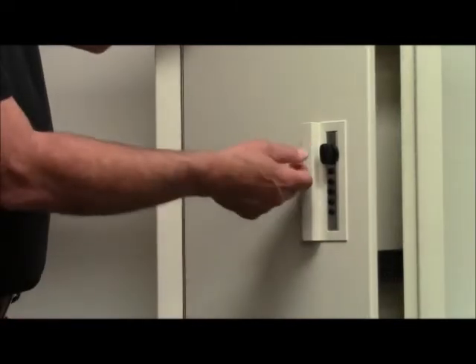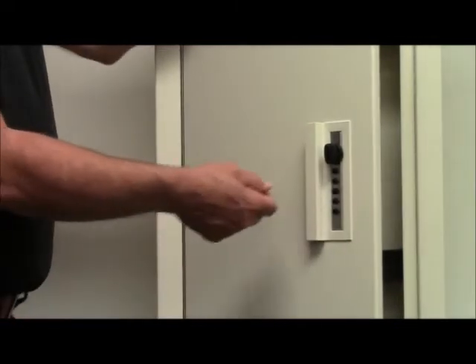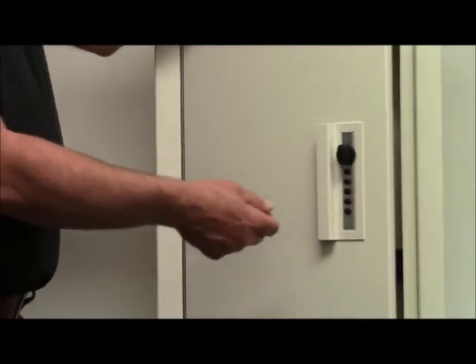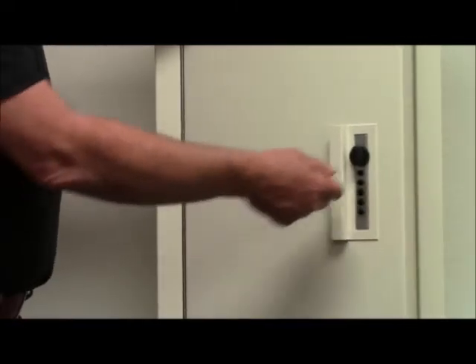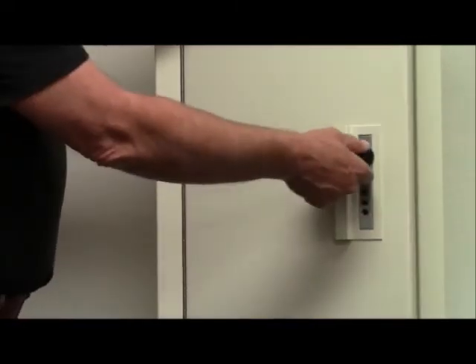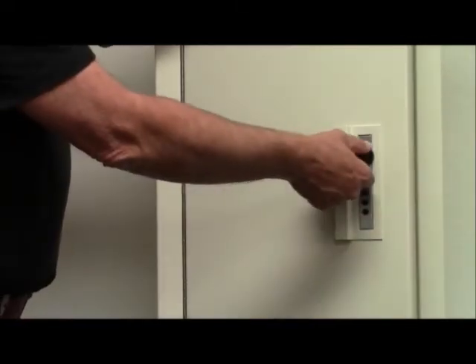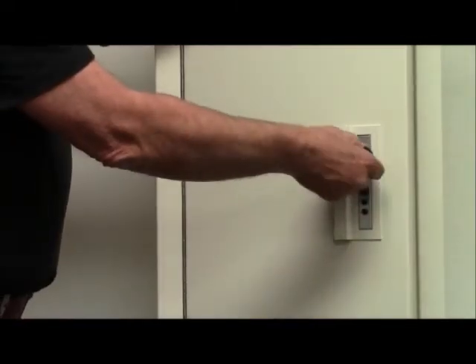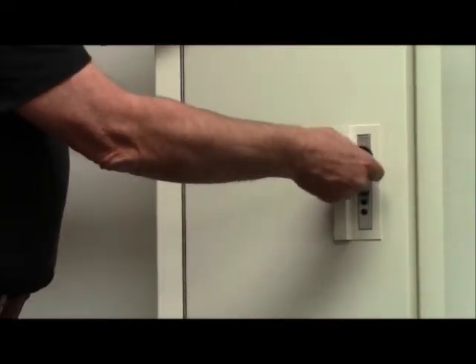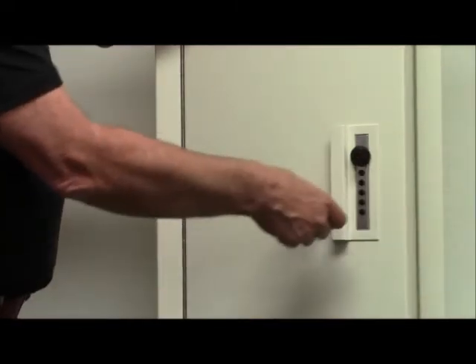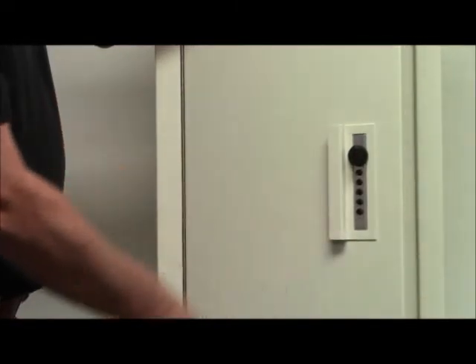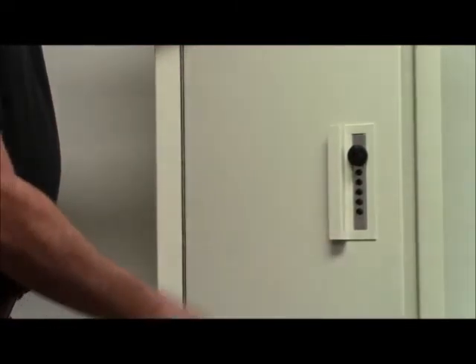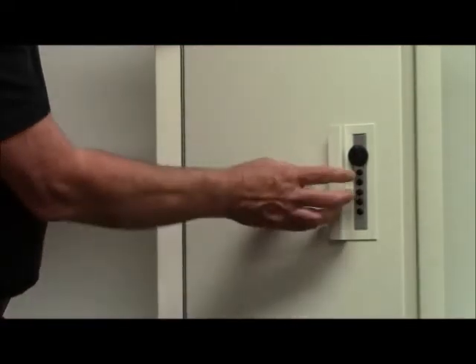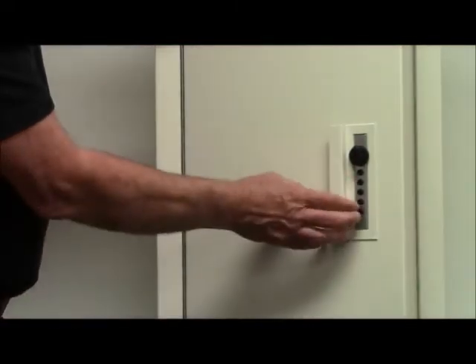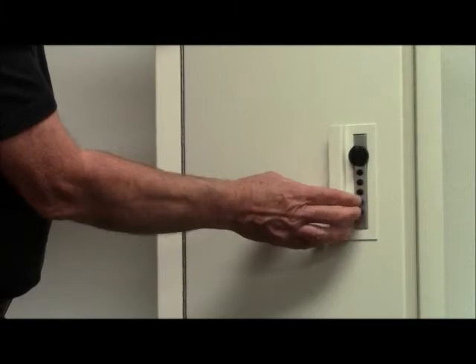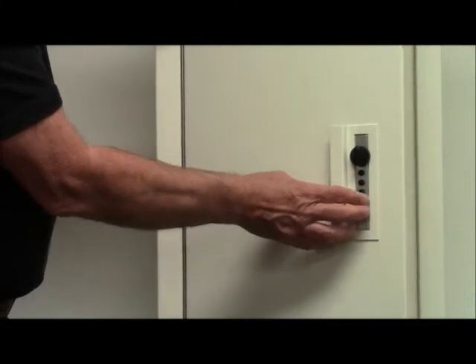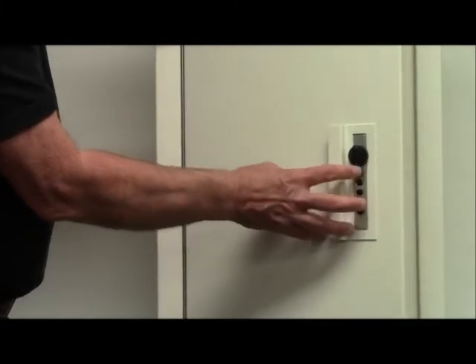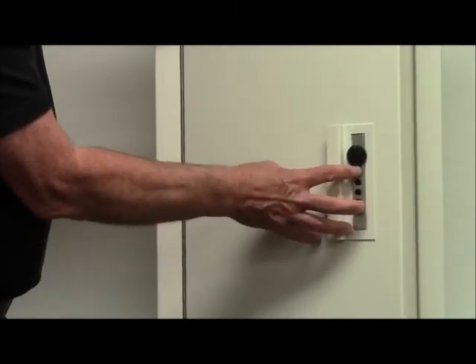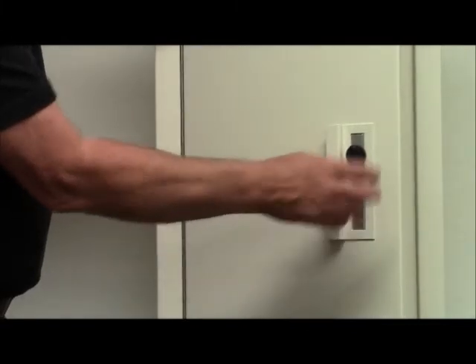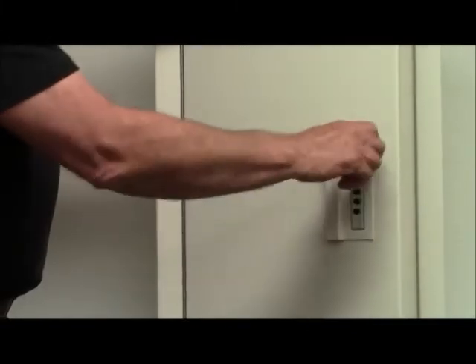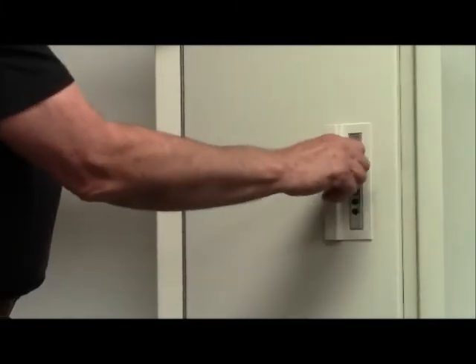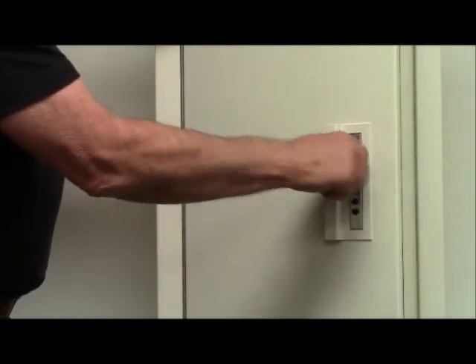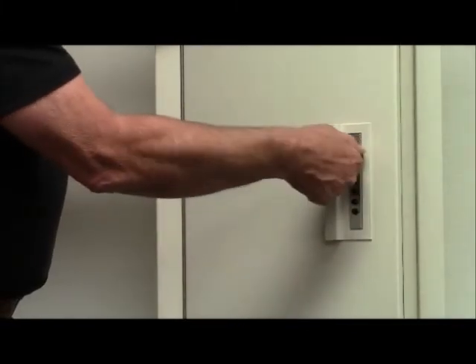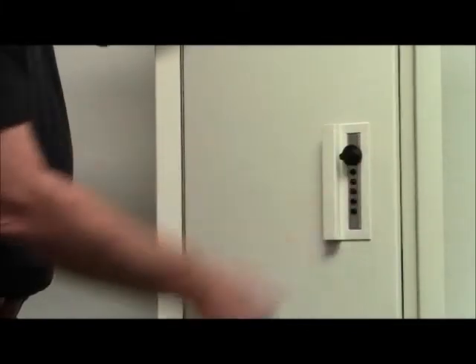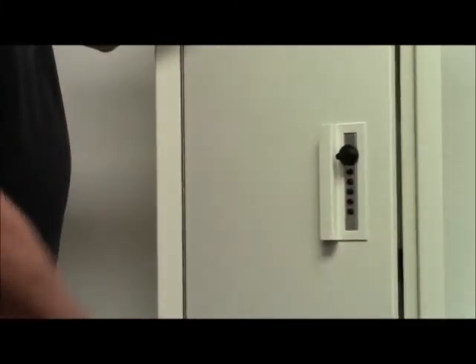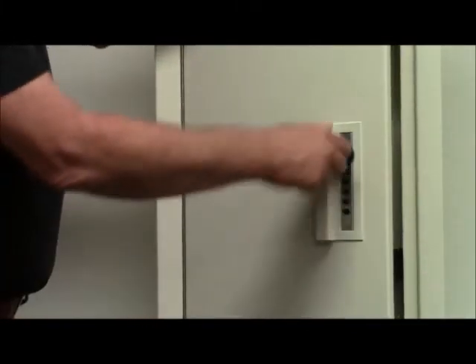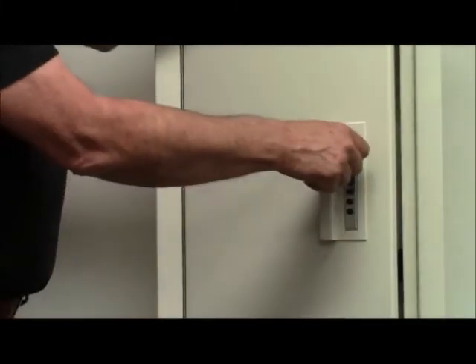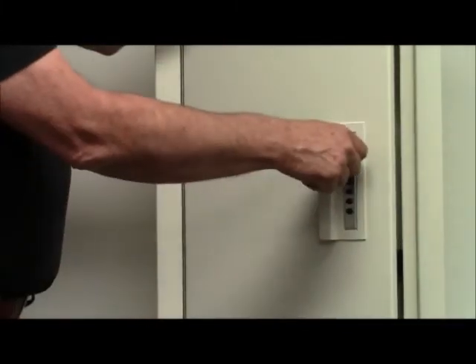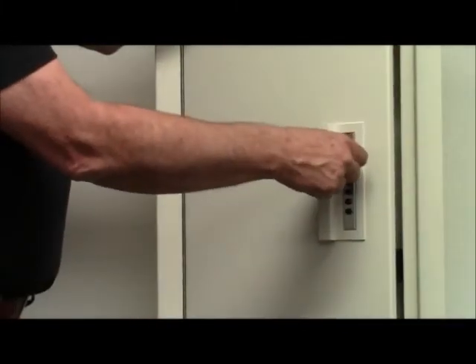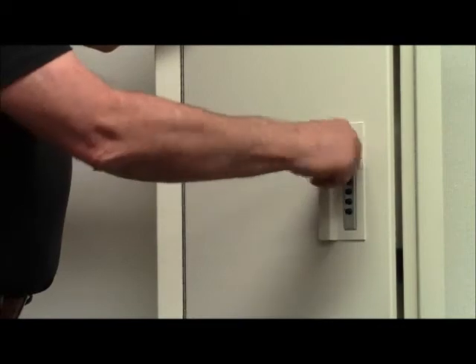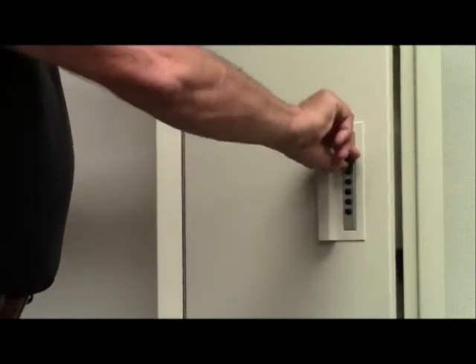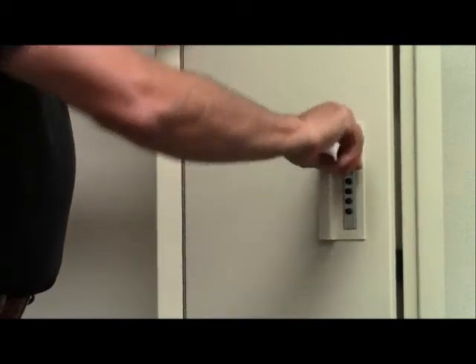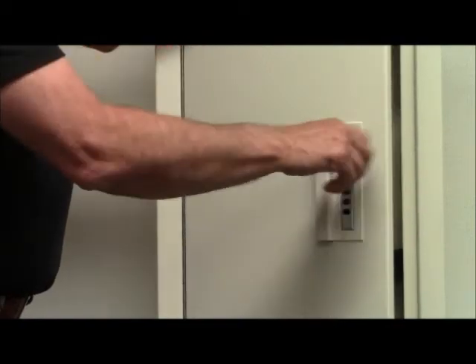The first thing you always want to do when testing it is turn your knob to the left. Put in the combination. Turn the knob to the right. That should open it and you are good to go.